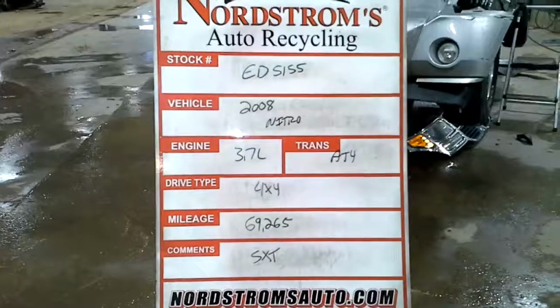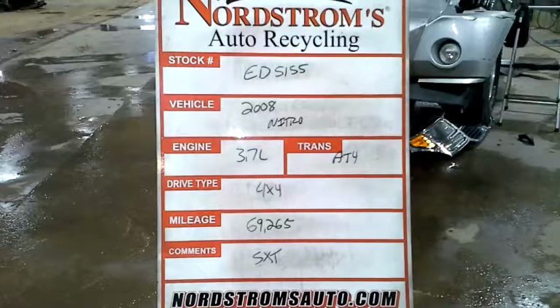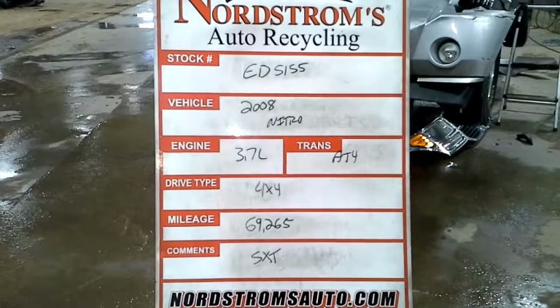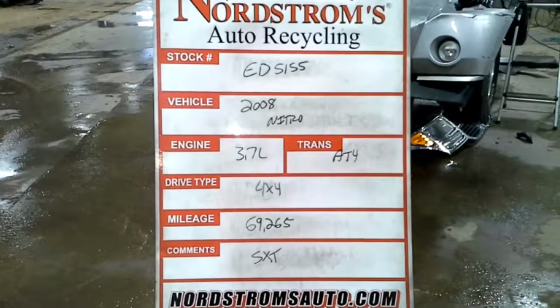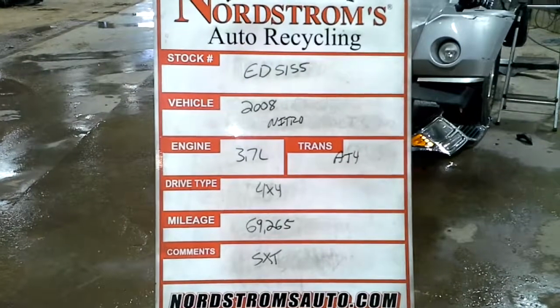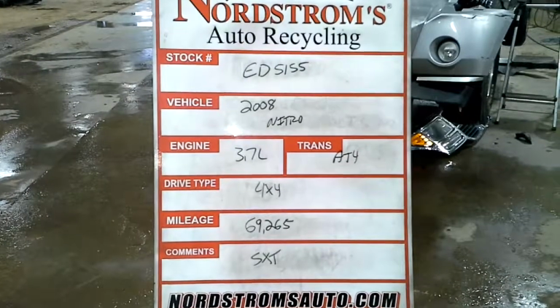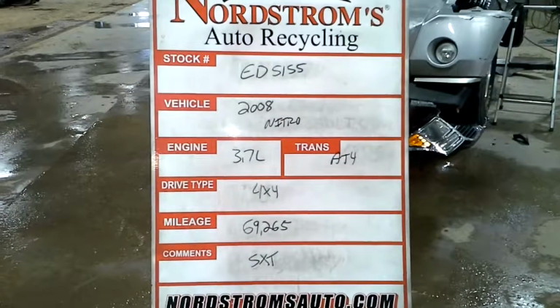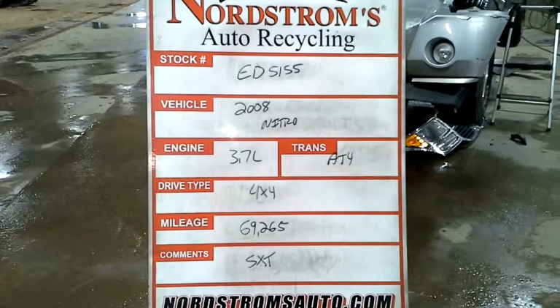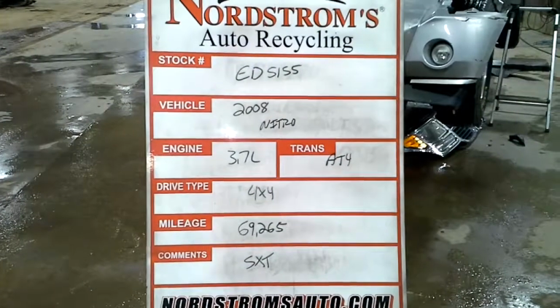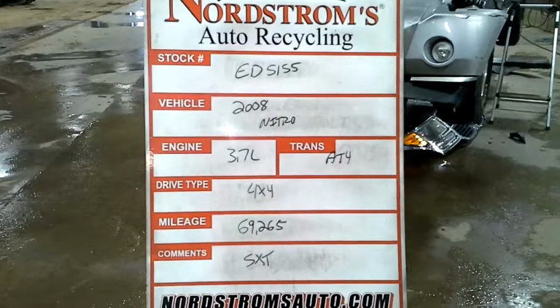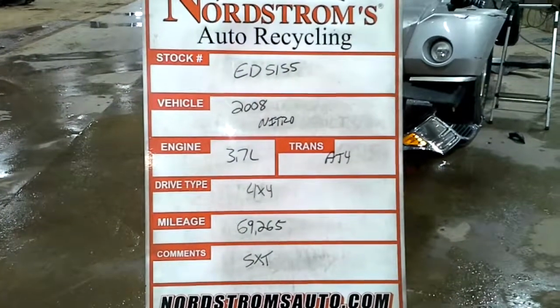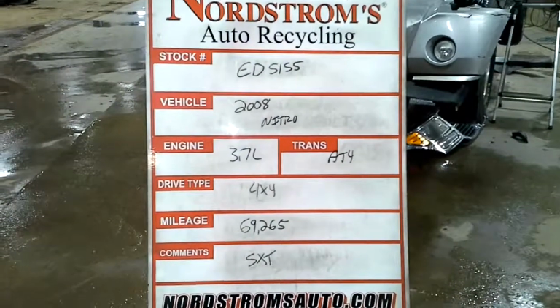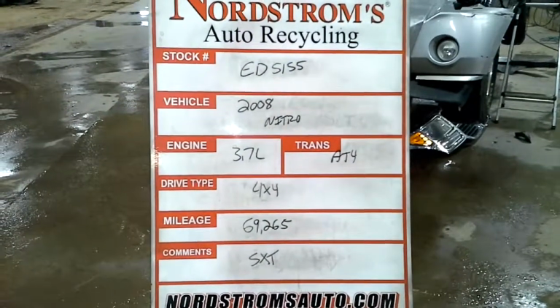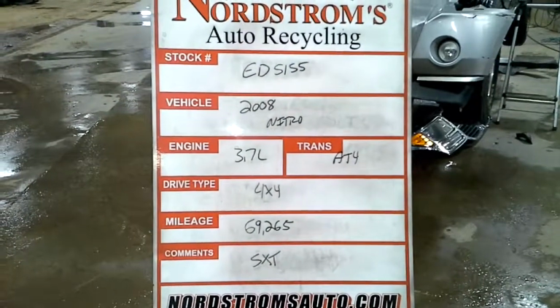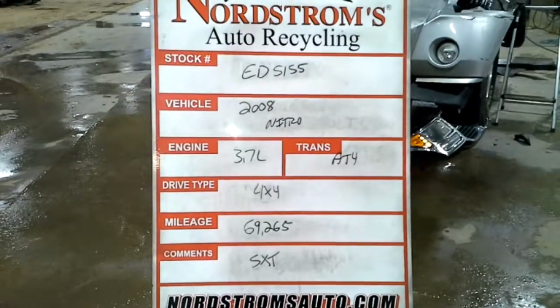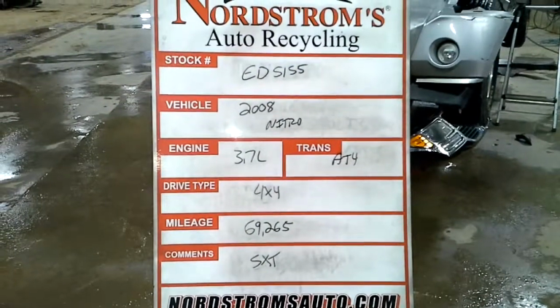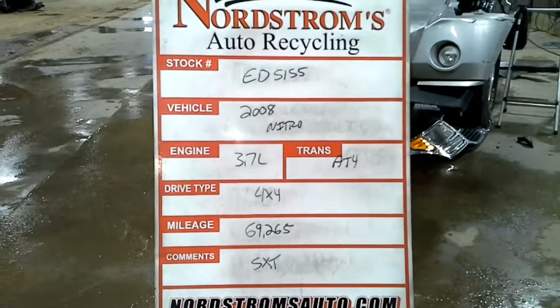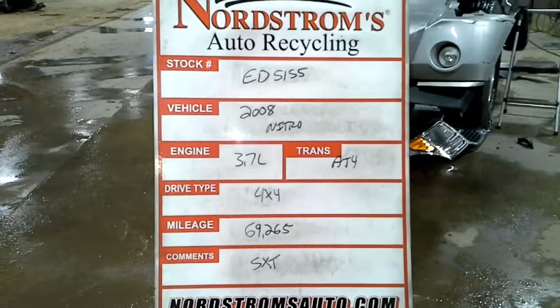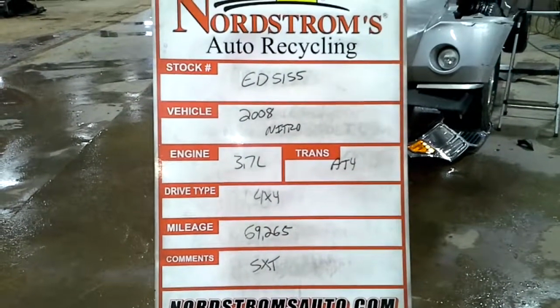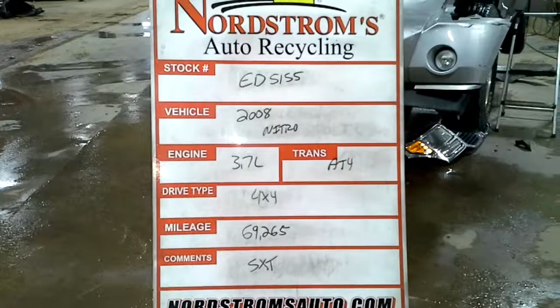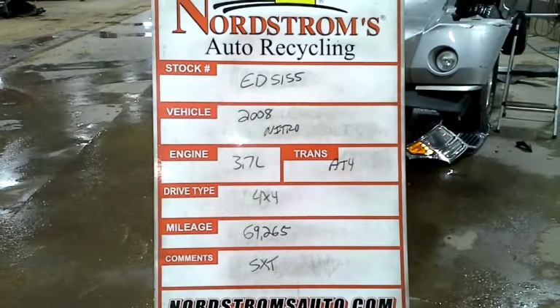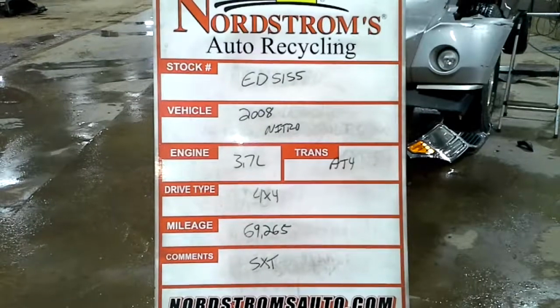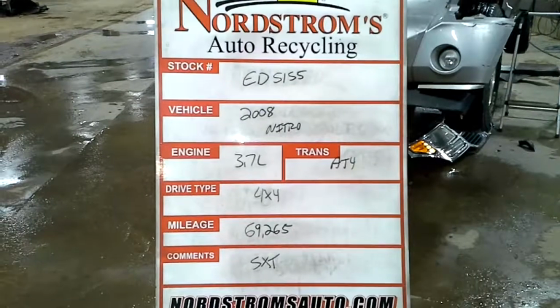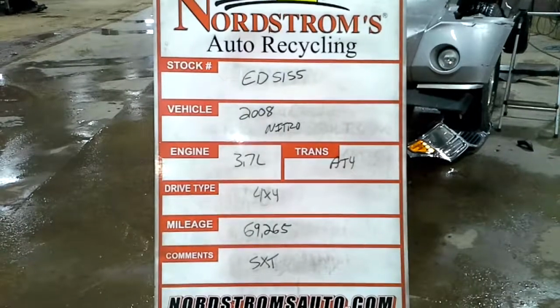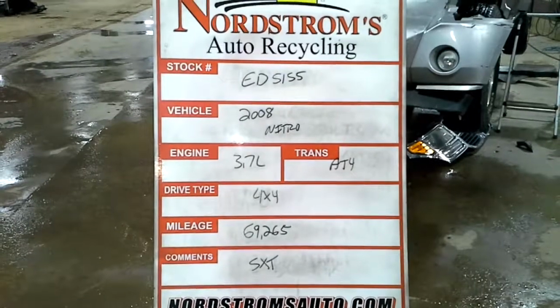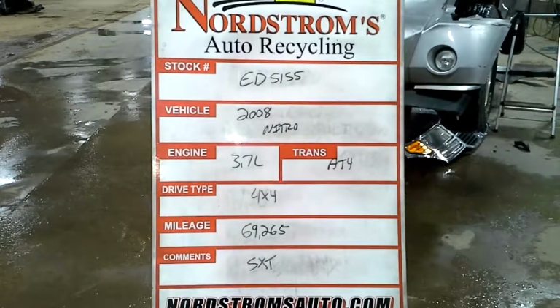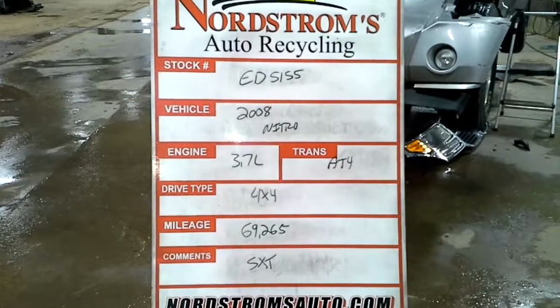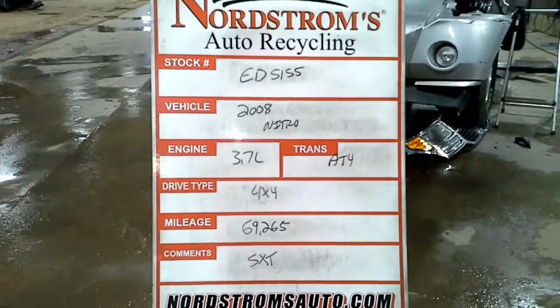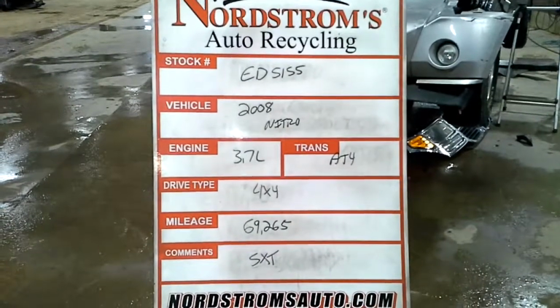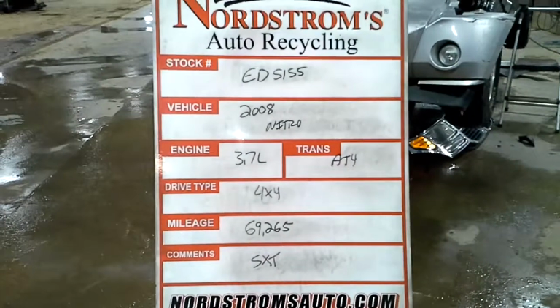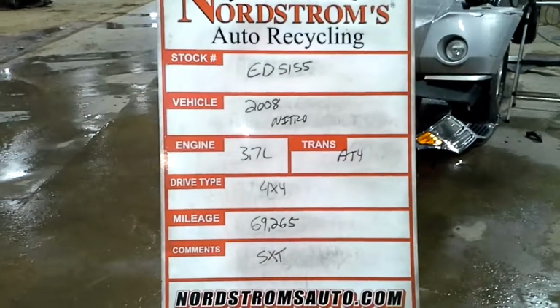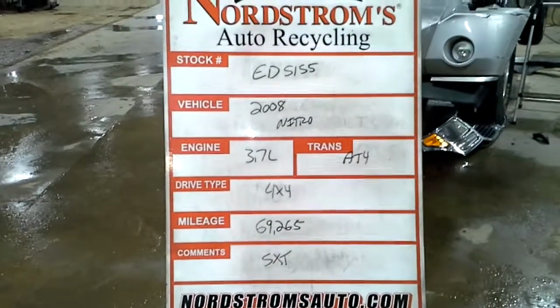Stock number EV5155, 2008 Dodge Nitro, 3.7 liter automatic four-speed, 4x4, 69,265 miles.